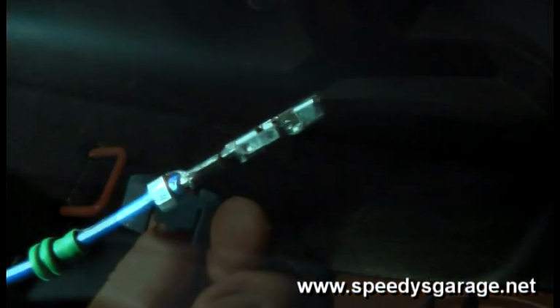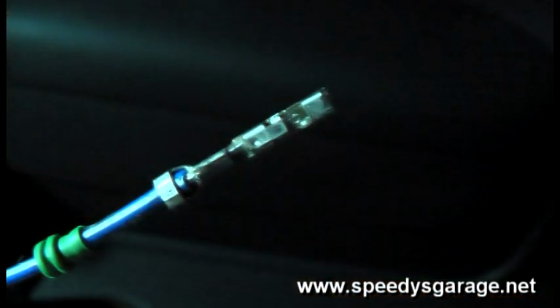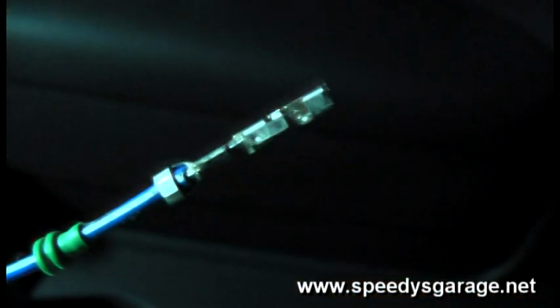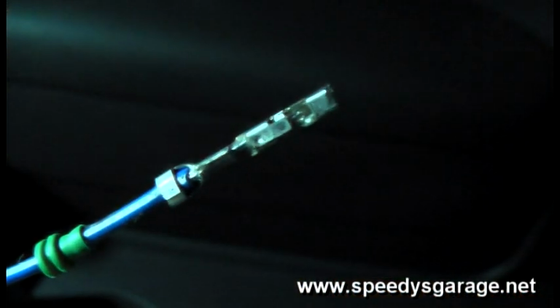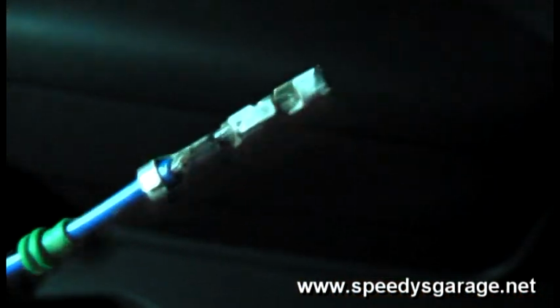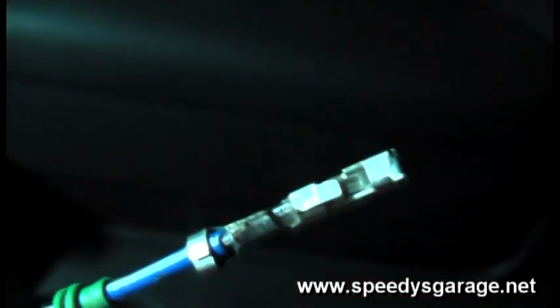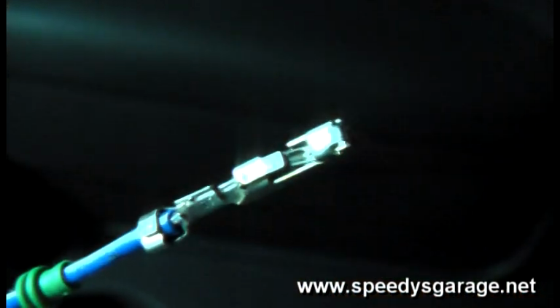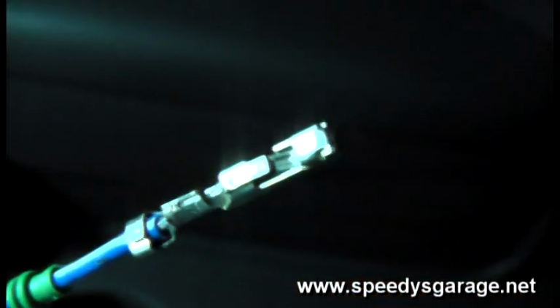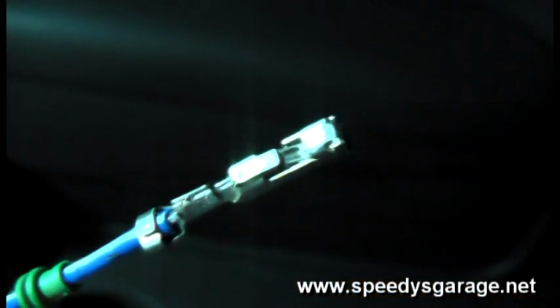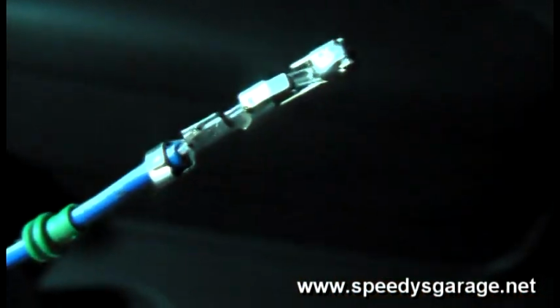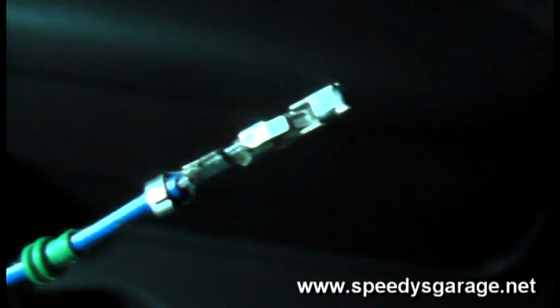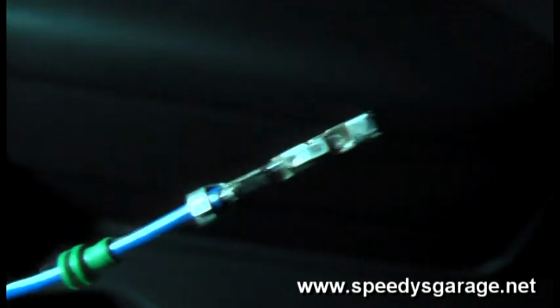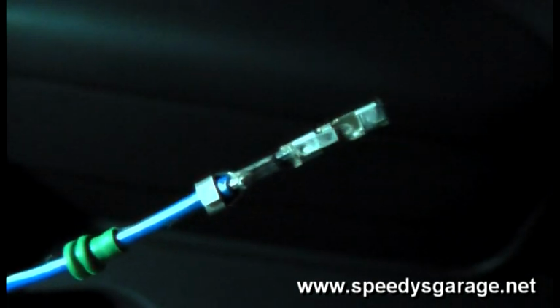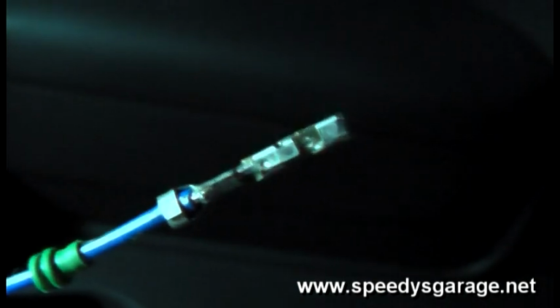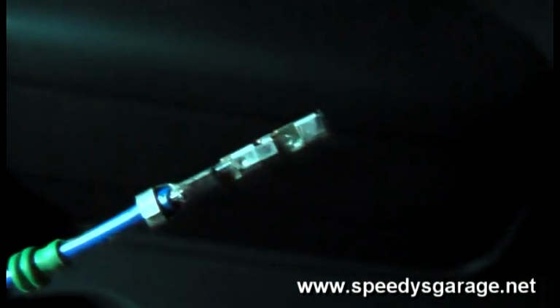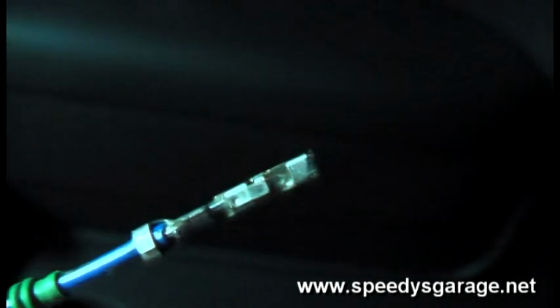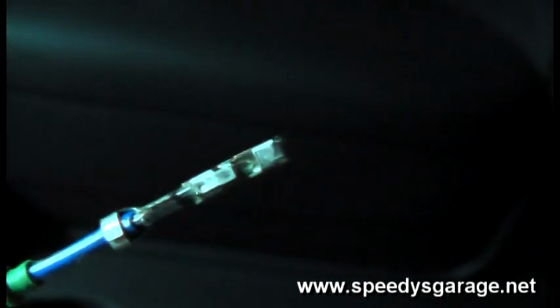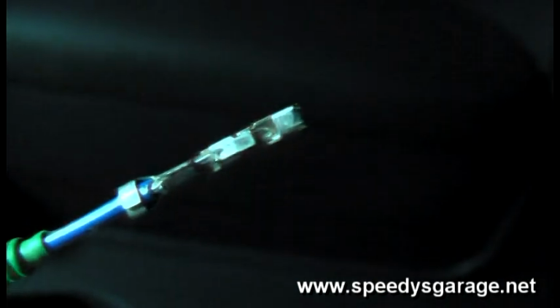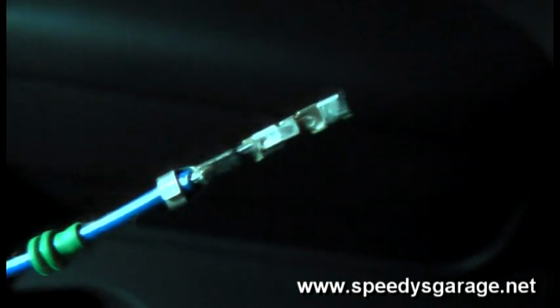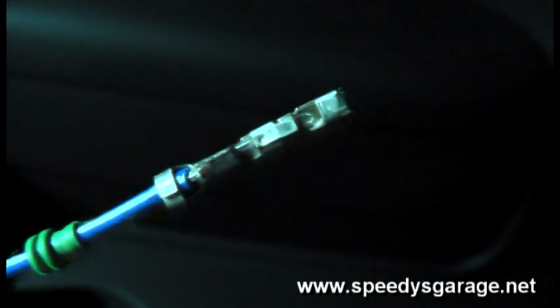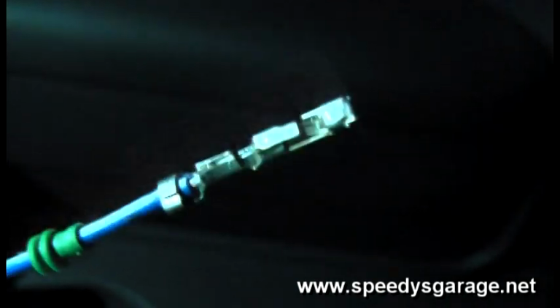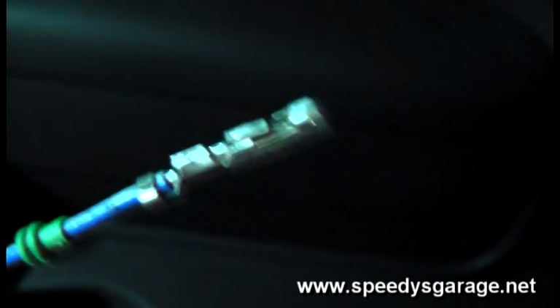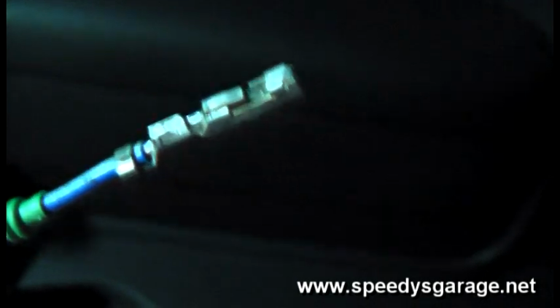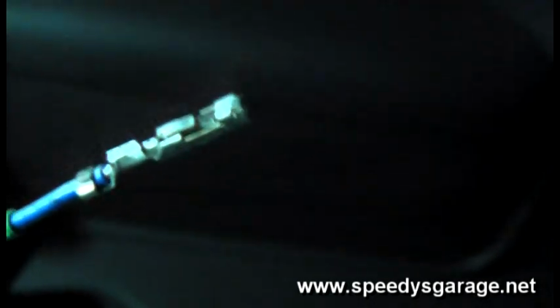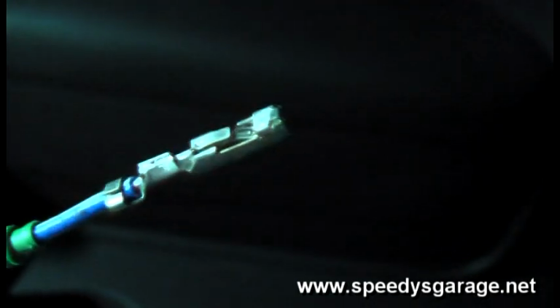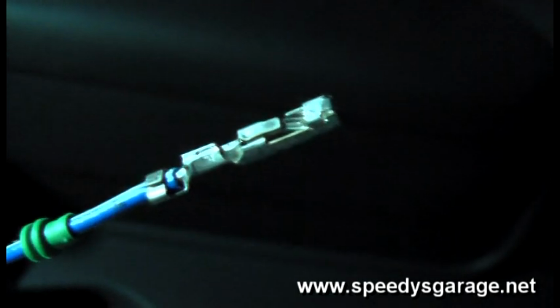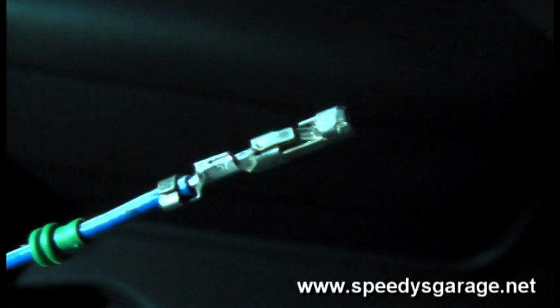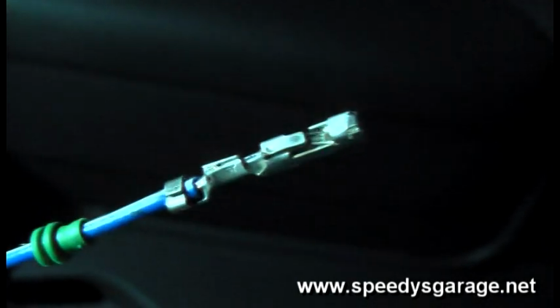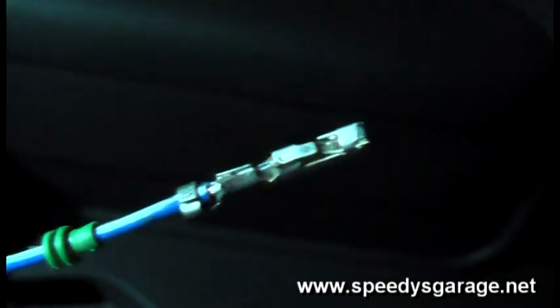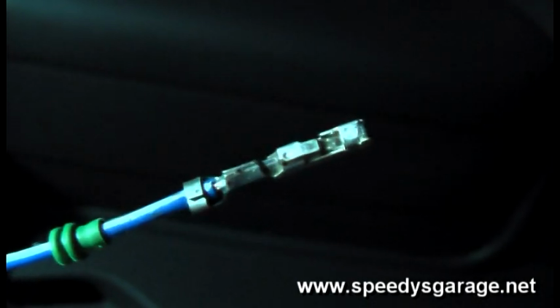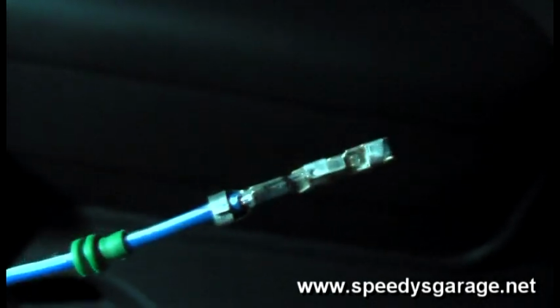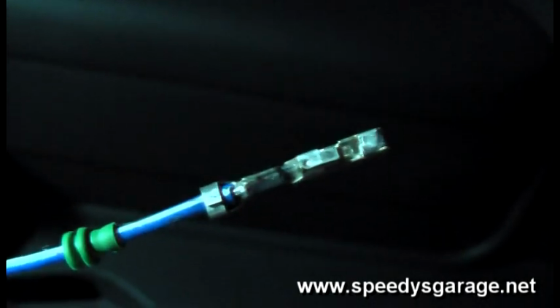A proper solder joint should look like the wire has actually absorbed the solder and is fused to the pin — that's what you want to see. If you have bubbling or it looks like it's gooped on there, you need to melt it off and redo it.